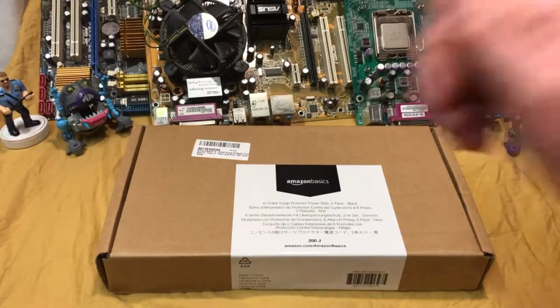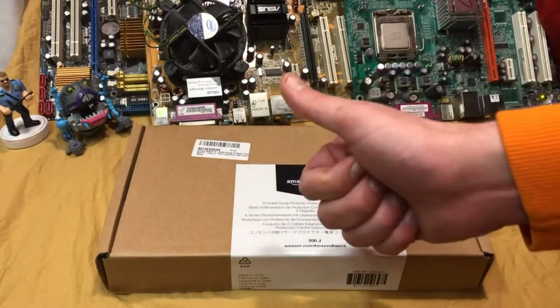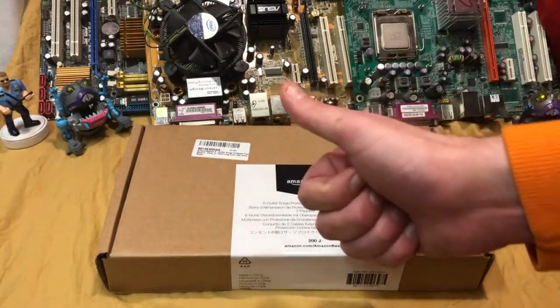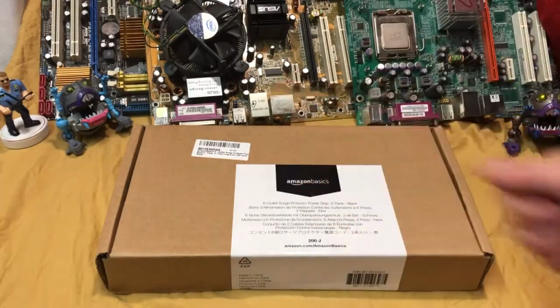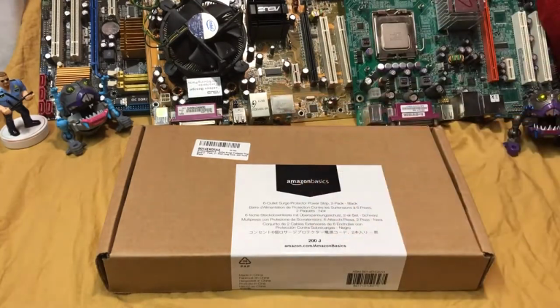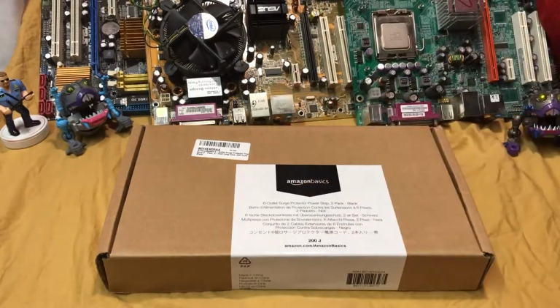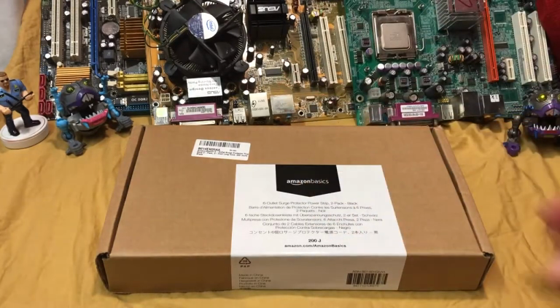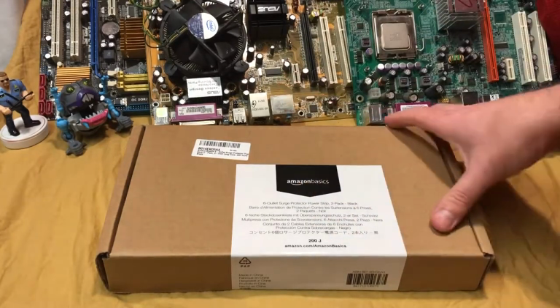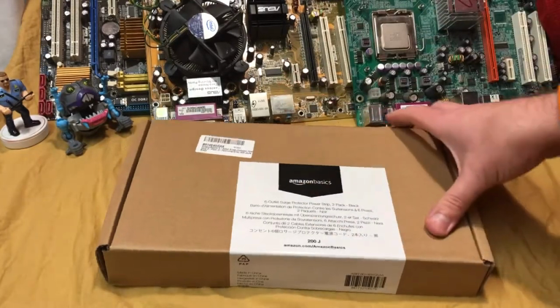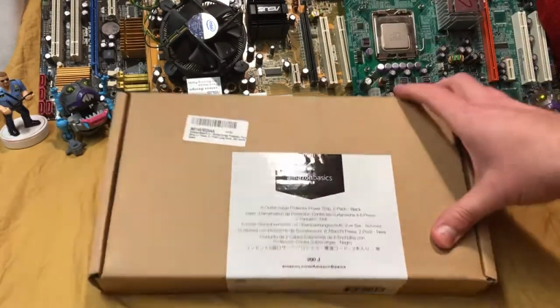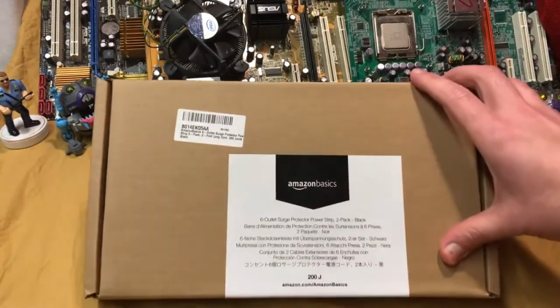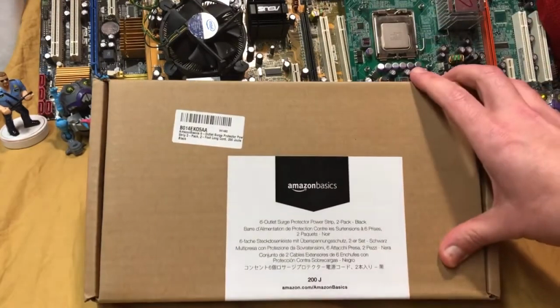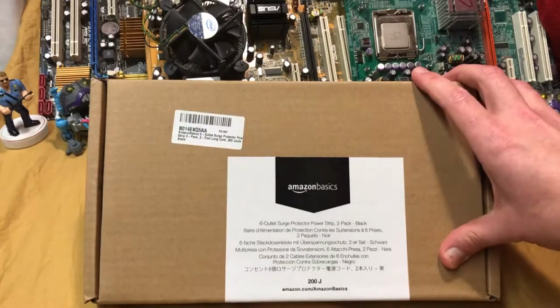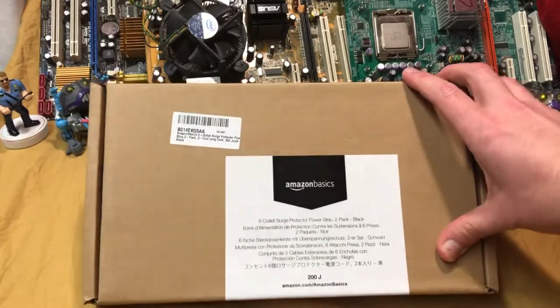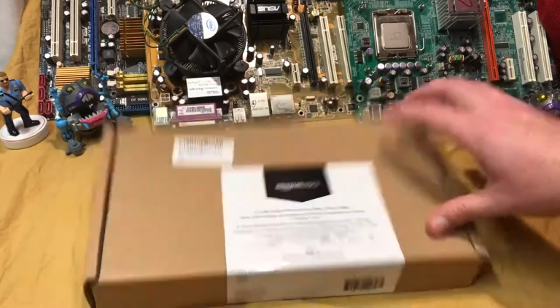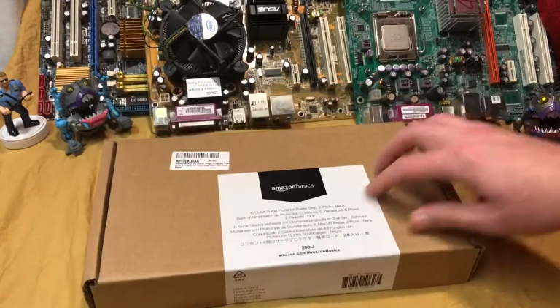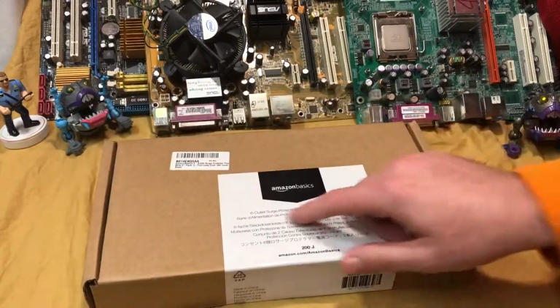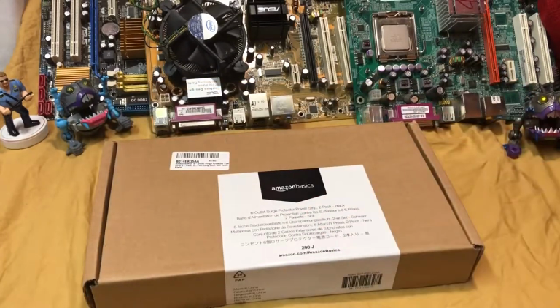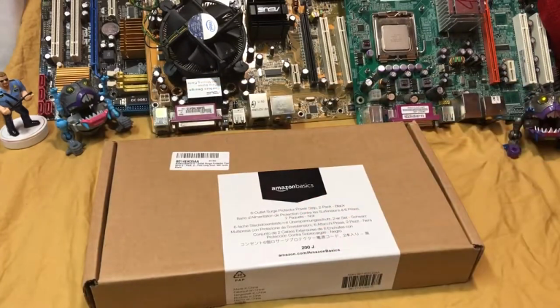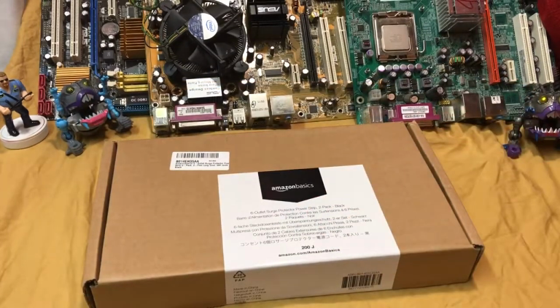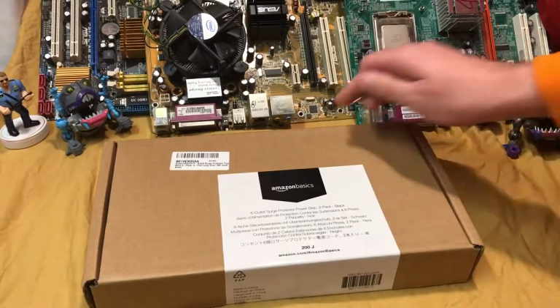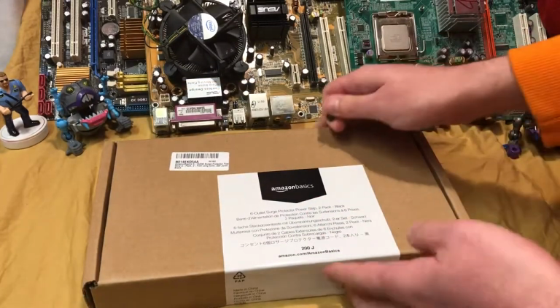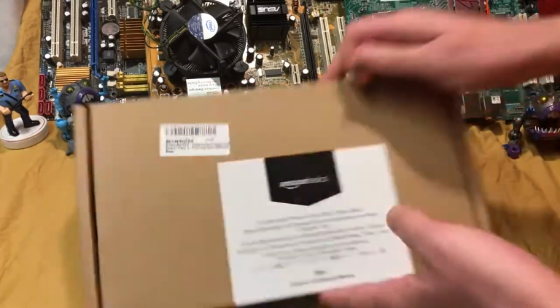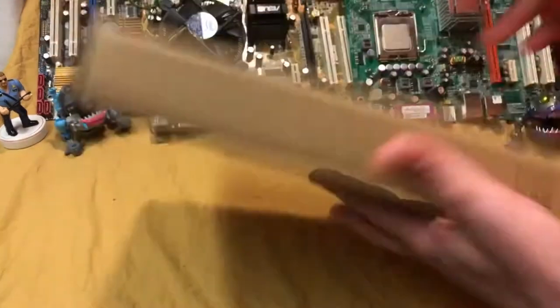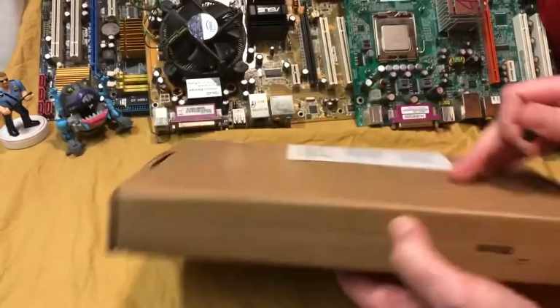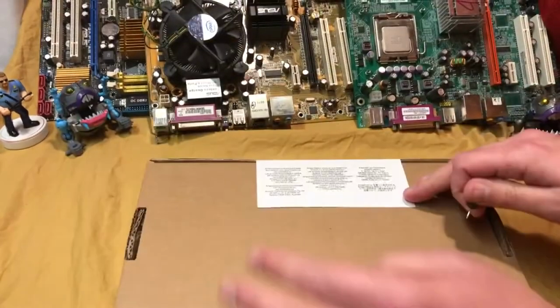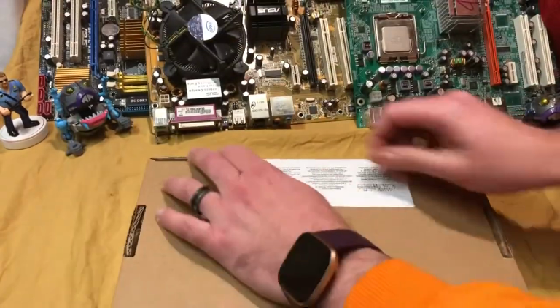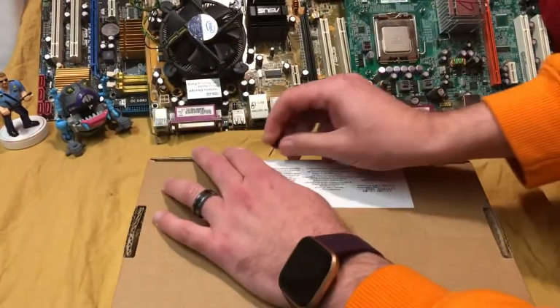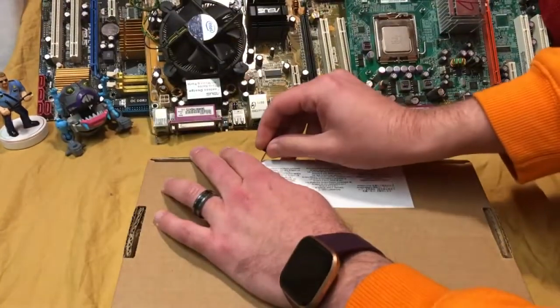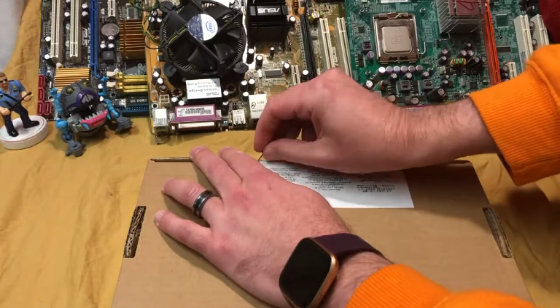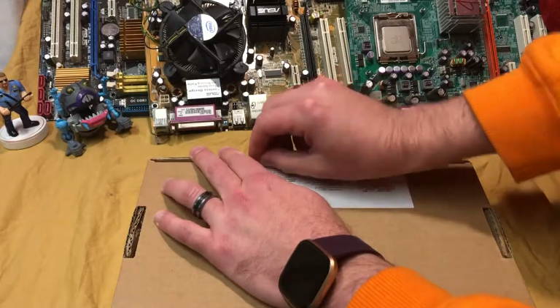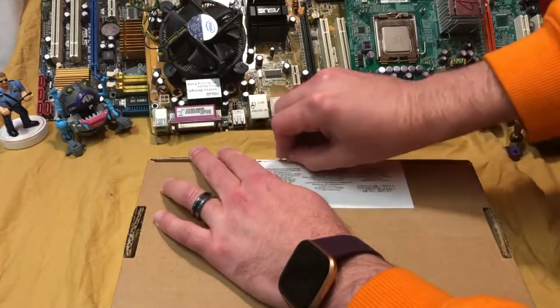What's going on ladies and gentlemen, Nev from Nev's Tech Bits. Today we're going to have a look at this Amazon Basics six-outlet surge protection power strip. I want to get right inside of it and do a bit of a teardown.